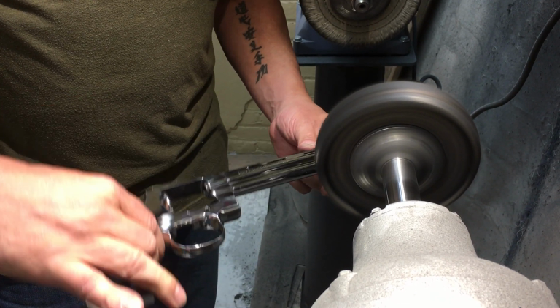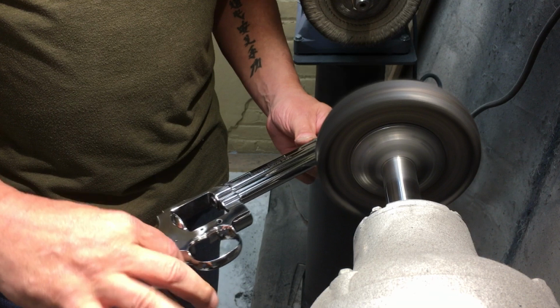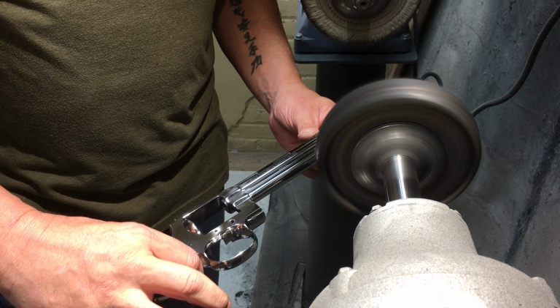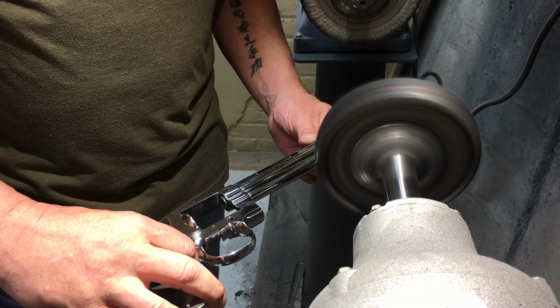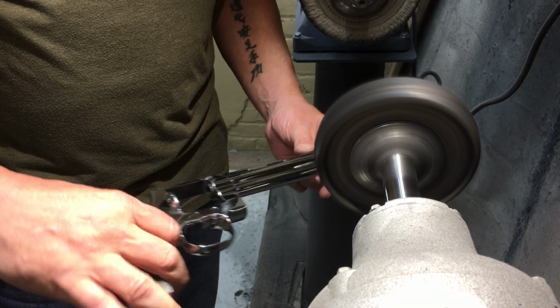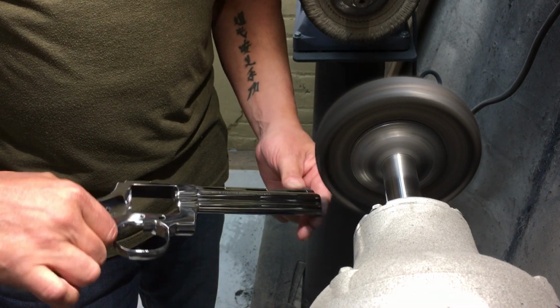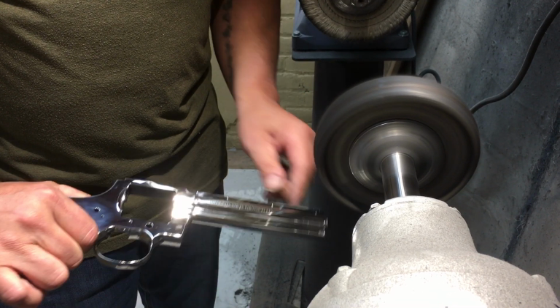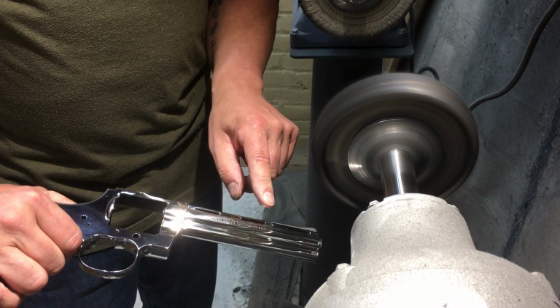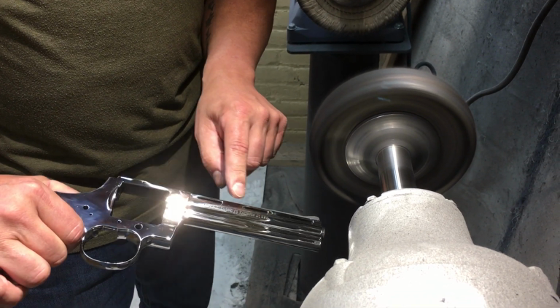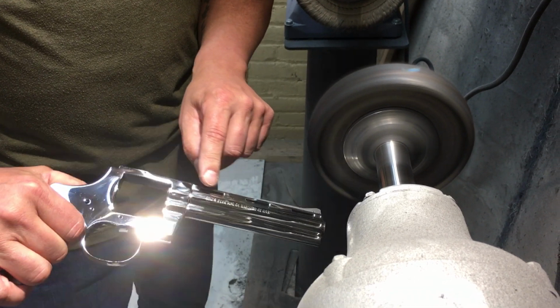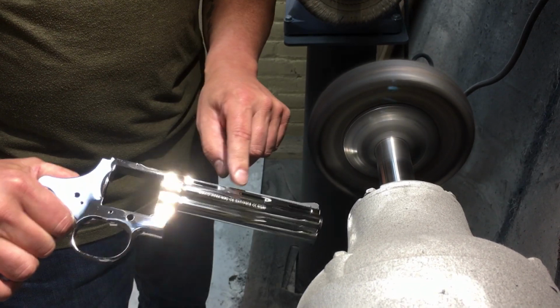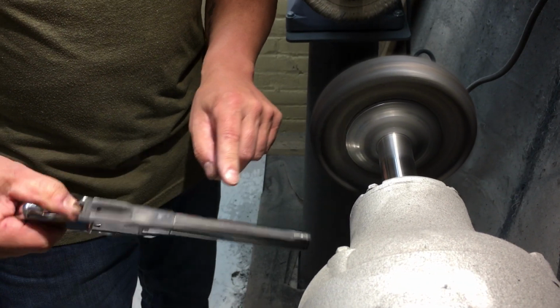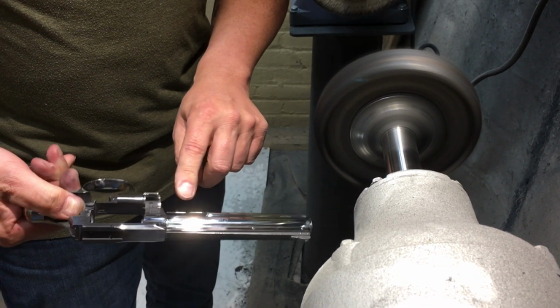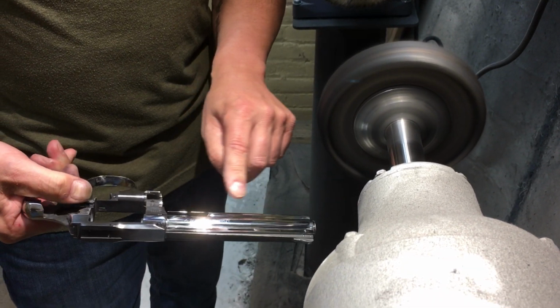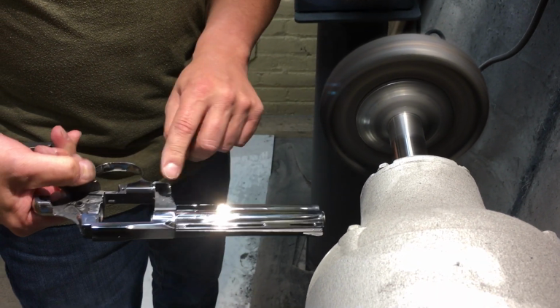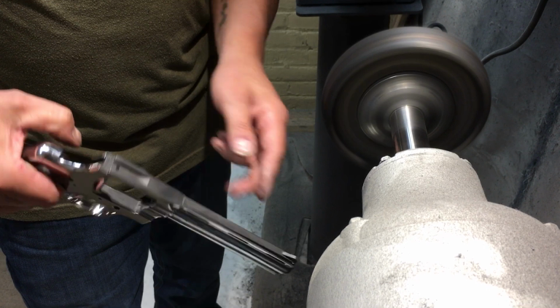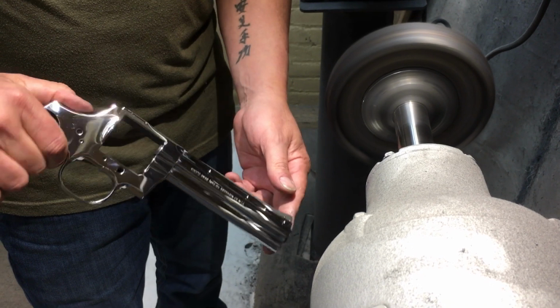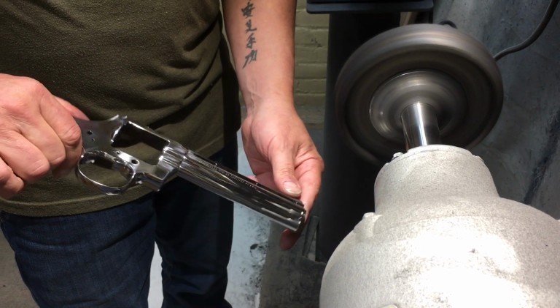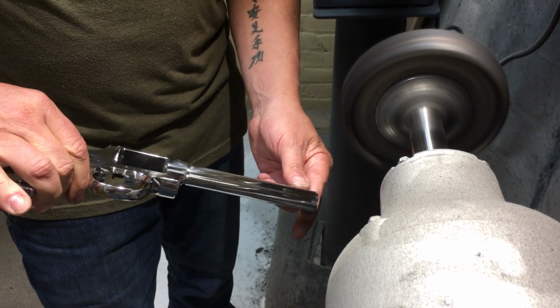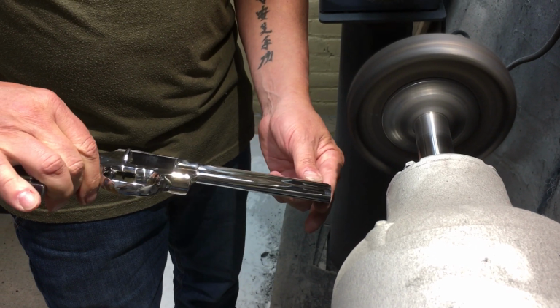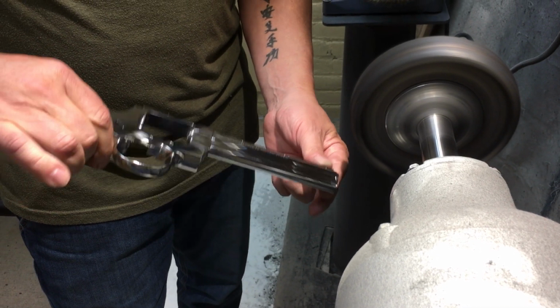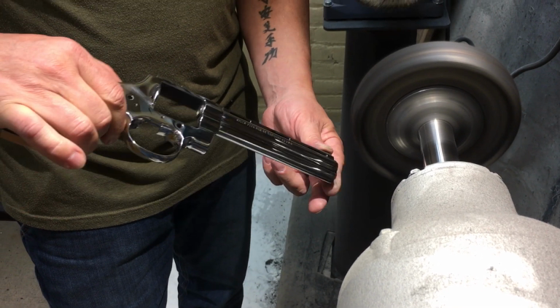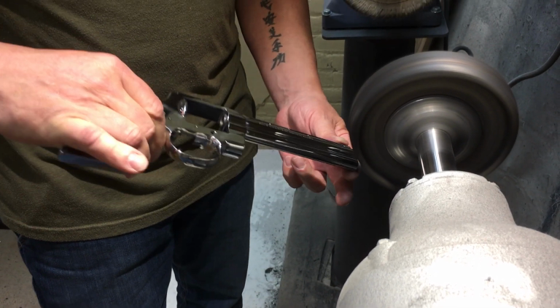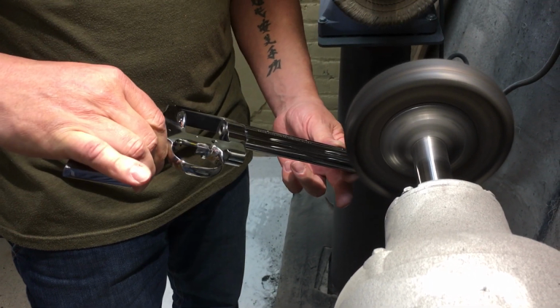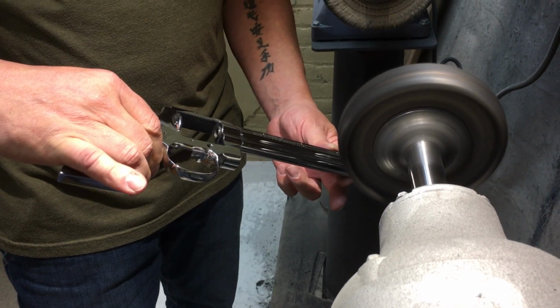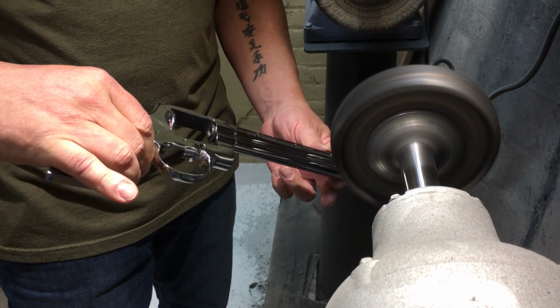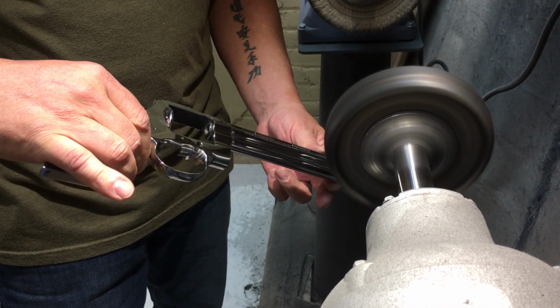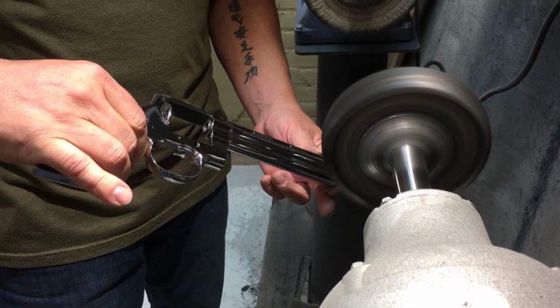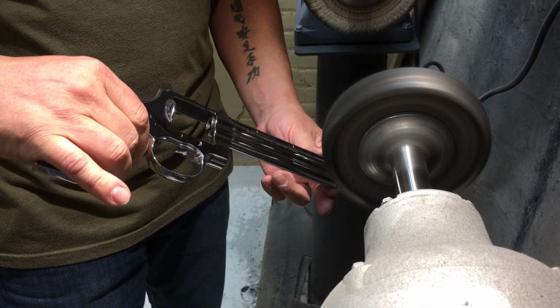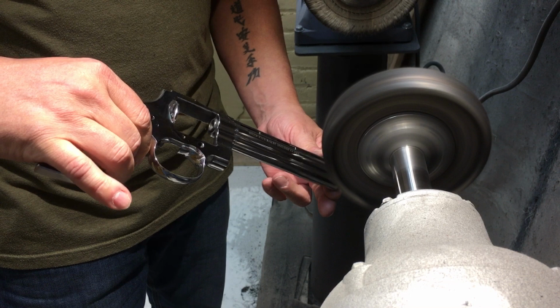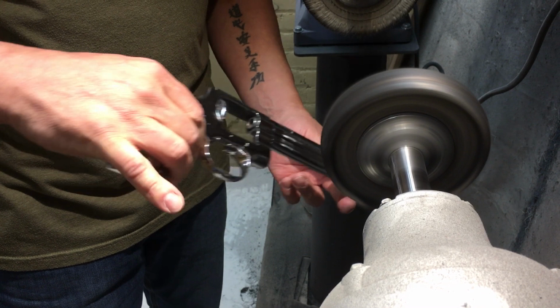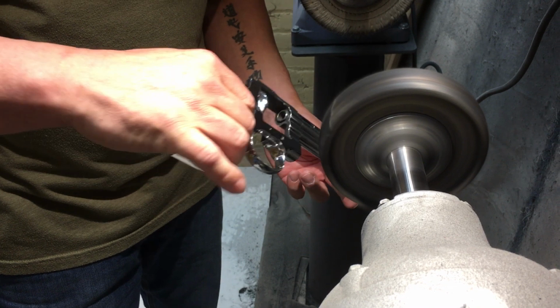So we sanded off all the engraving — all the letters, numbers, everything are on there — didn't round off any corners. Now I'm doing a final polish and off to bluing it goes.